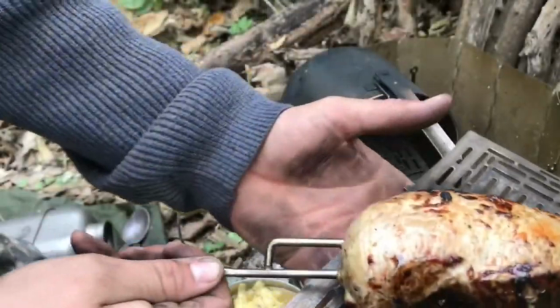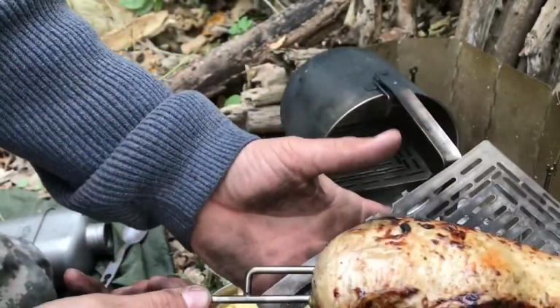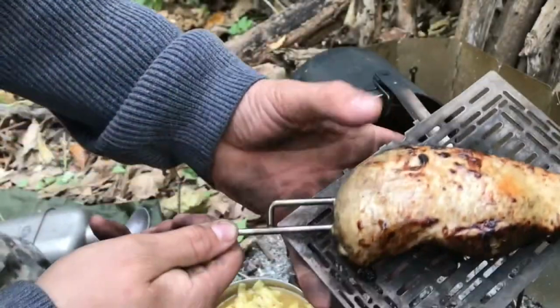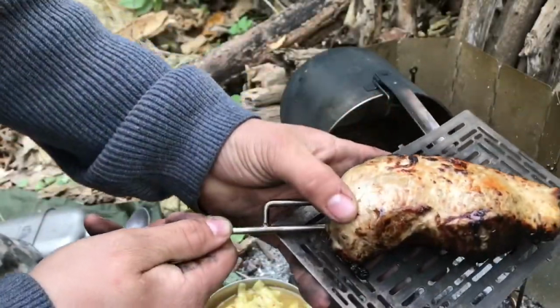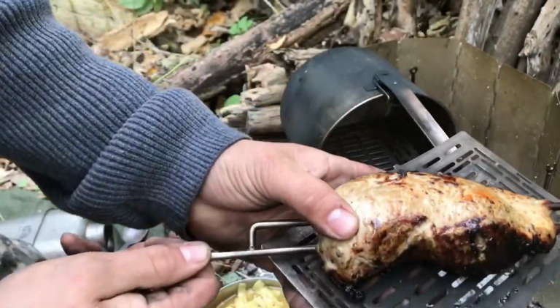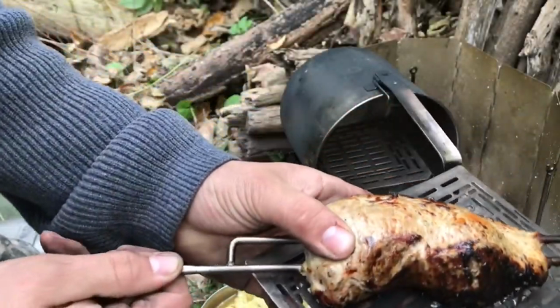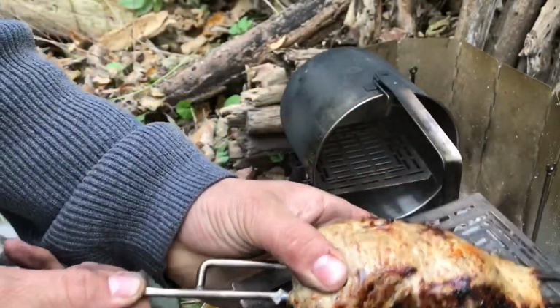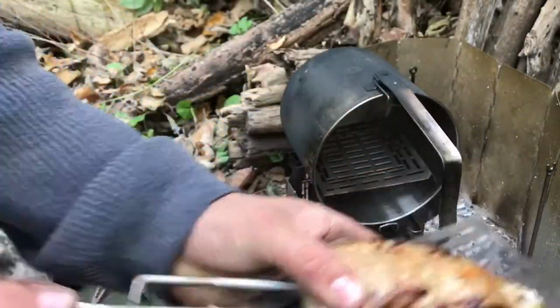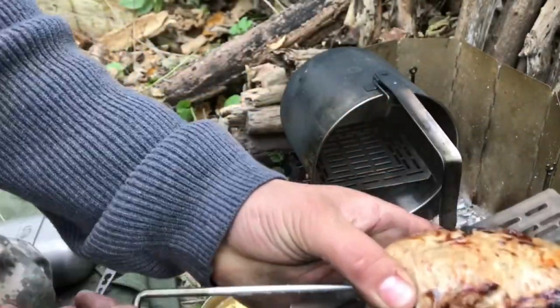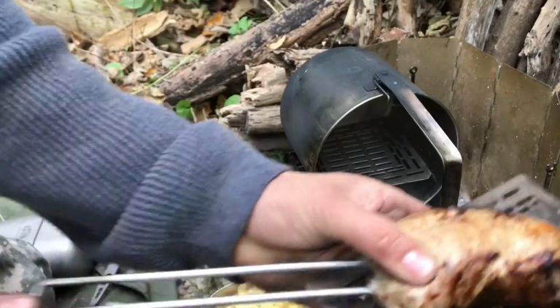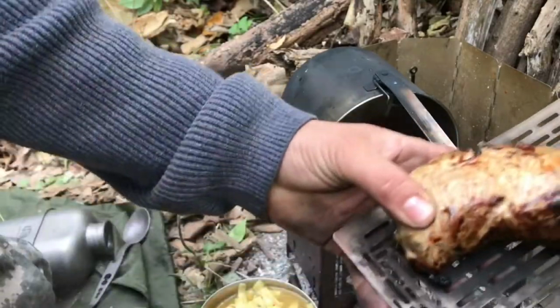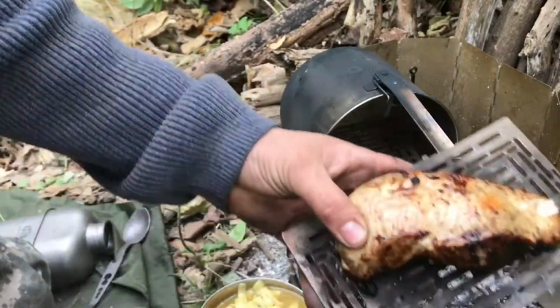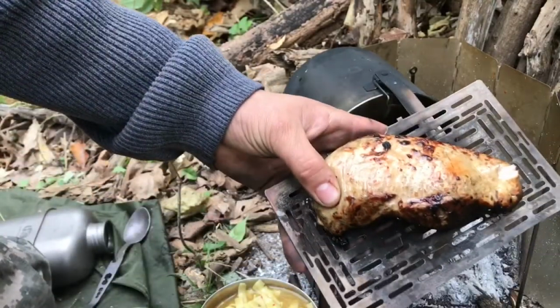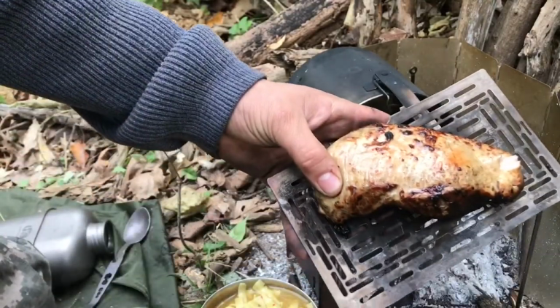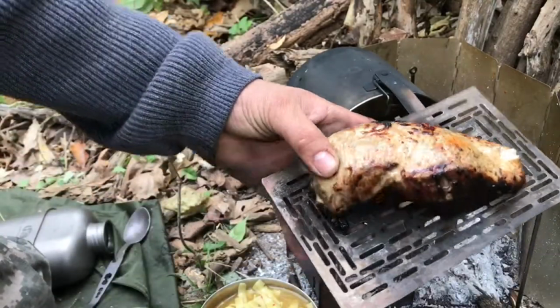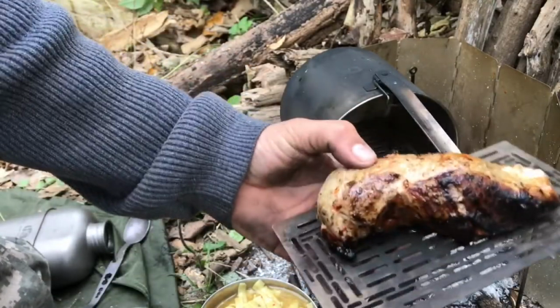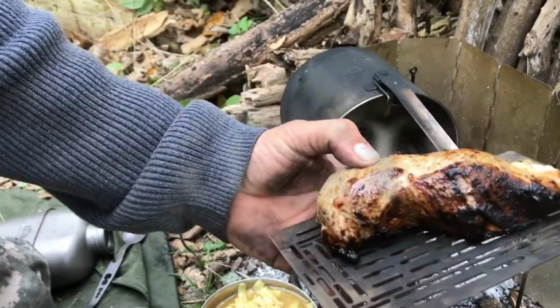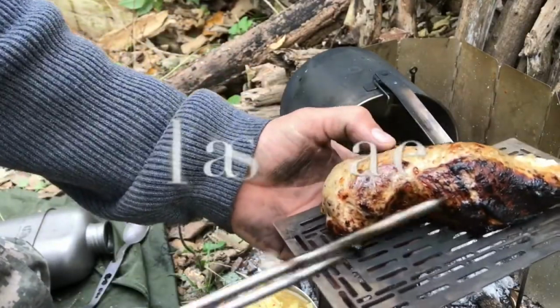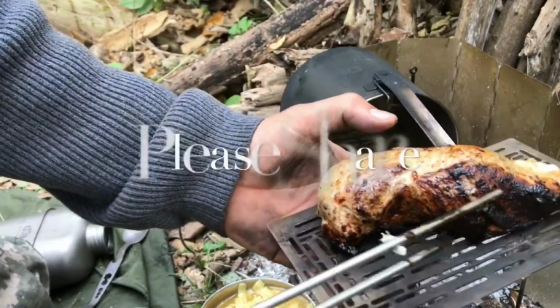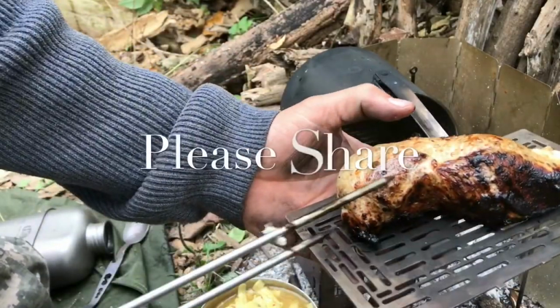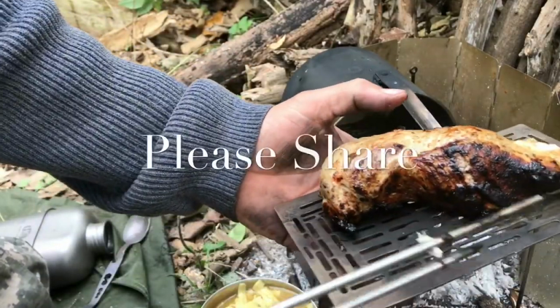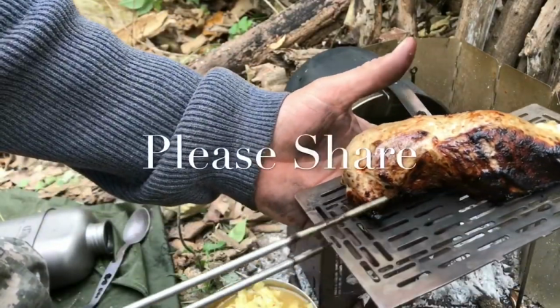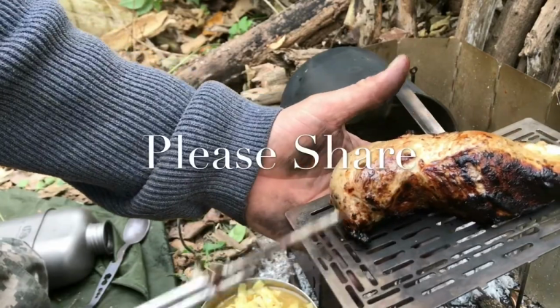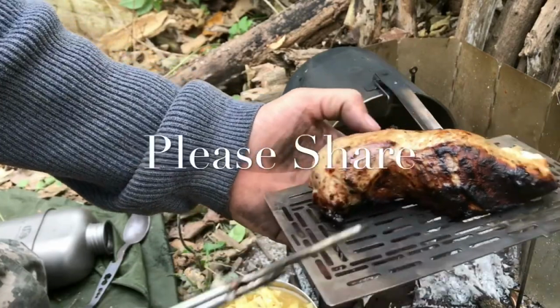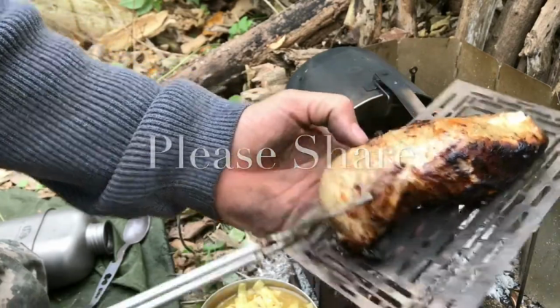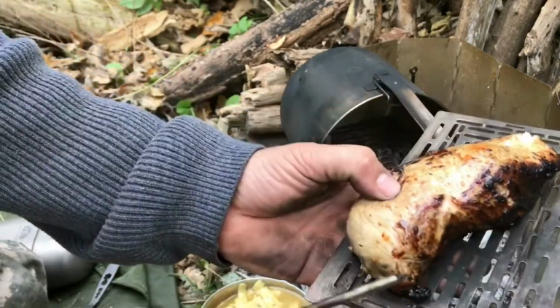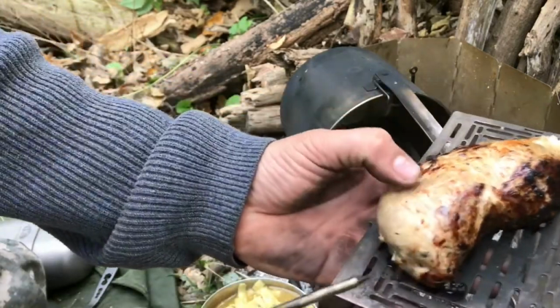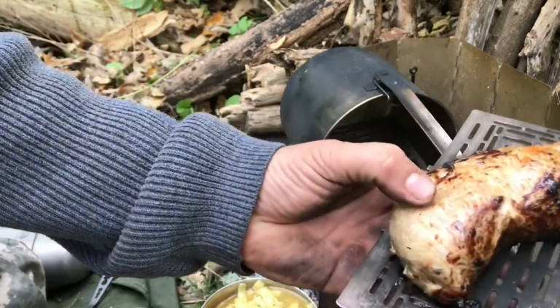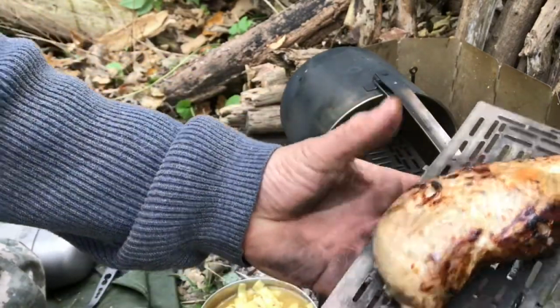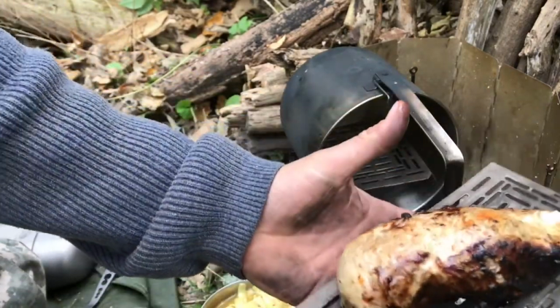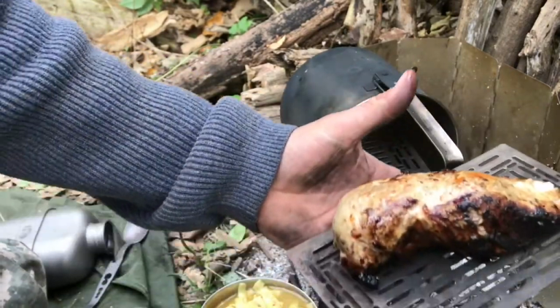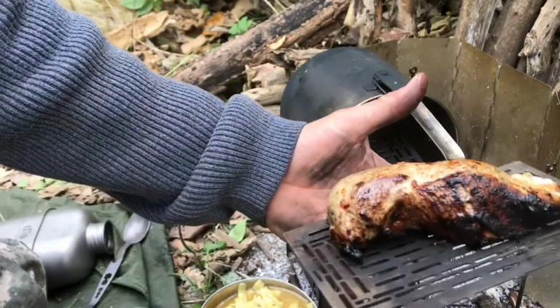Look at that — pulled right out of there, super easy. Got a little warm here, but it's super firm, nice and juicy.